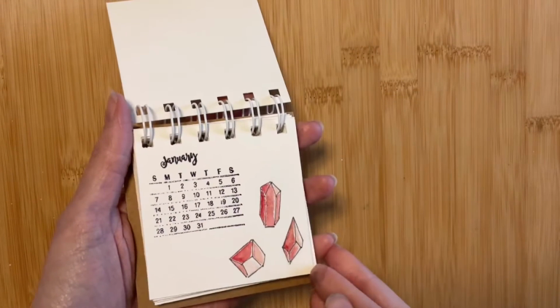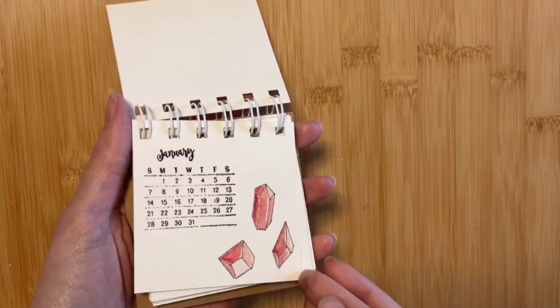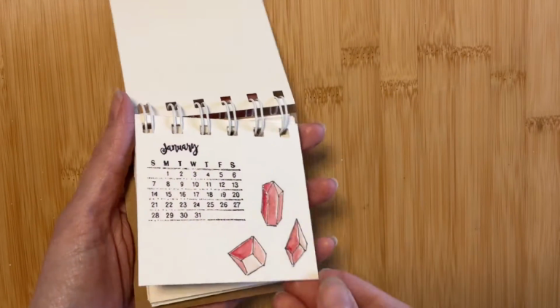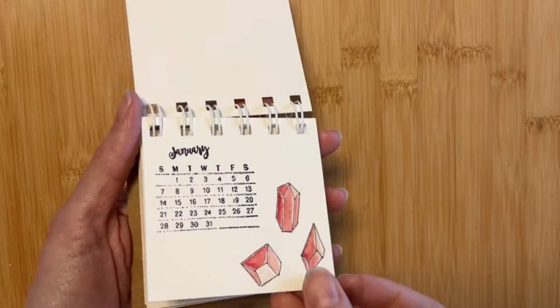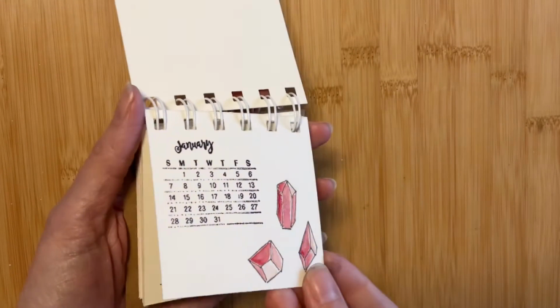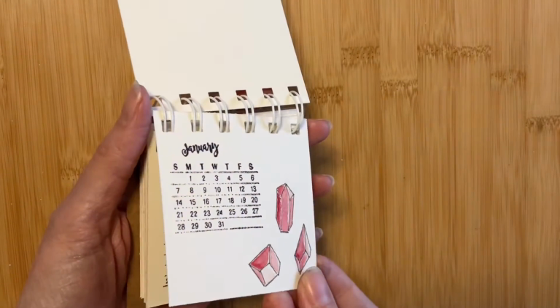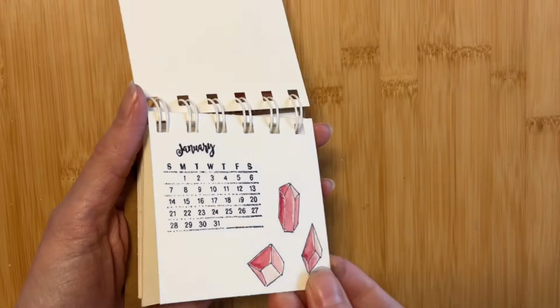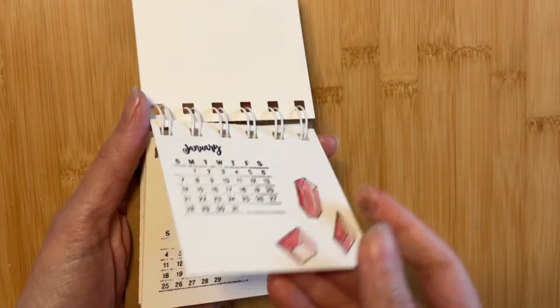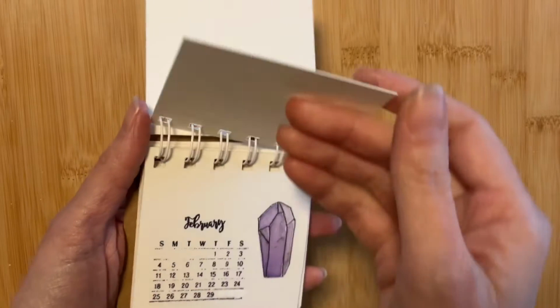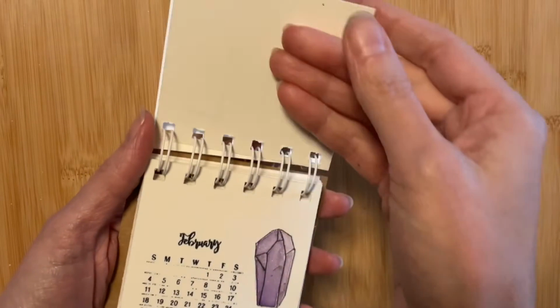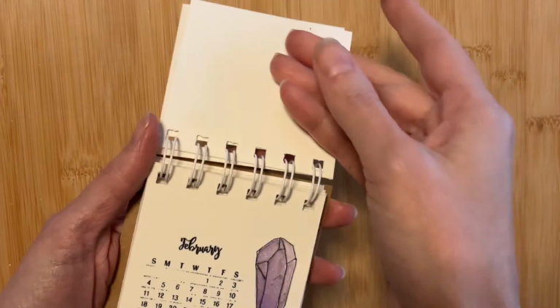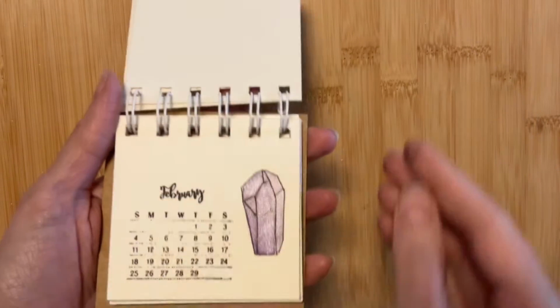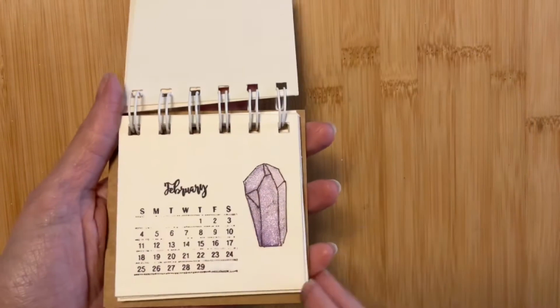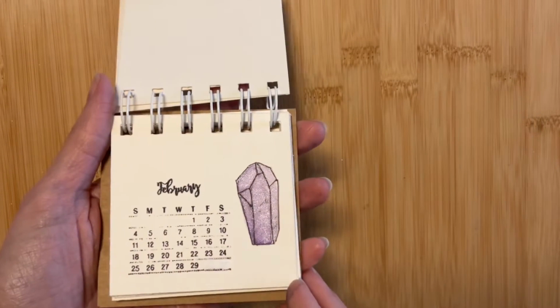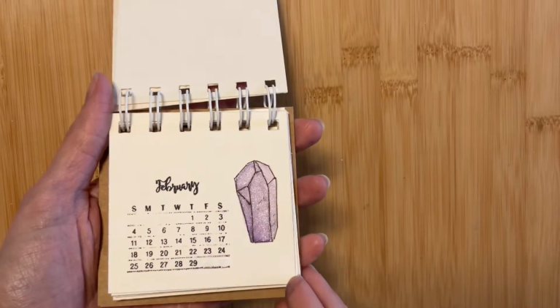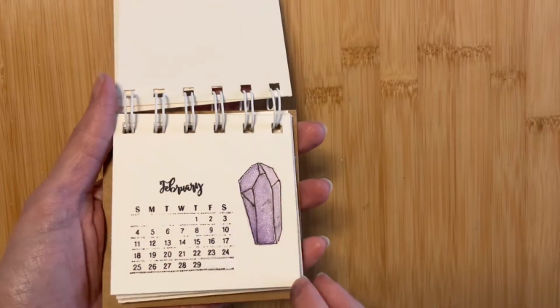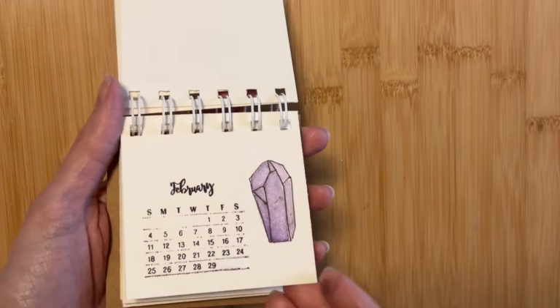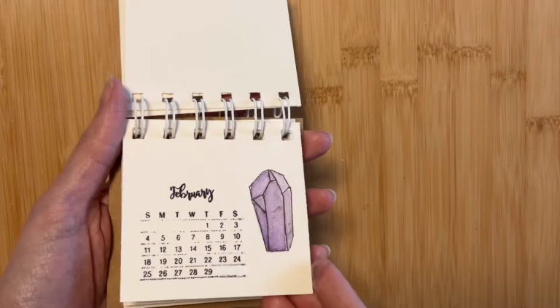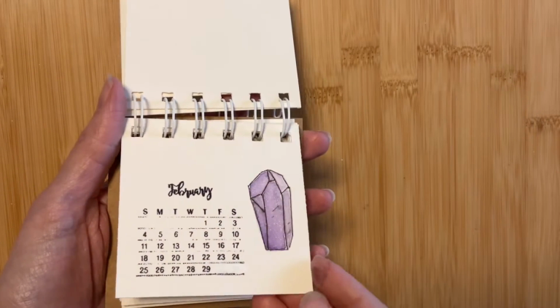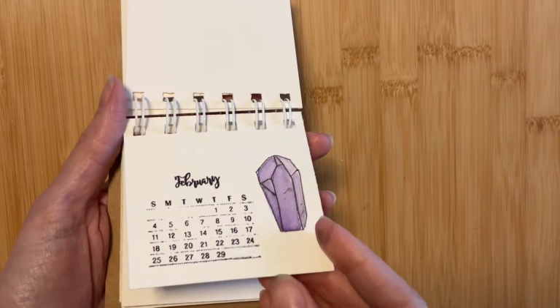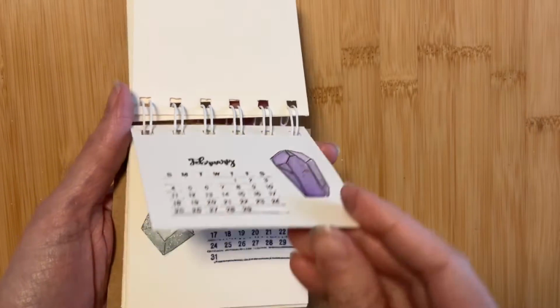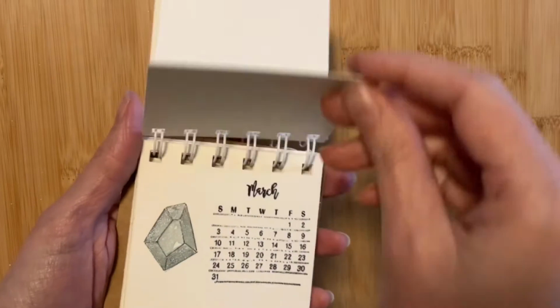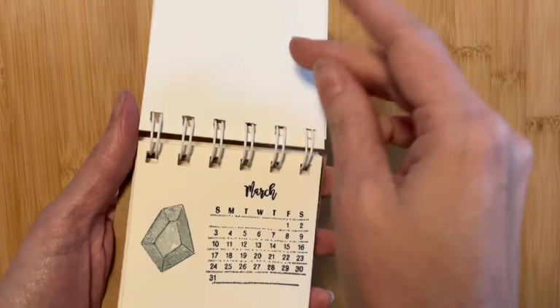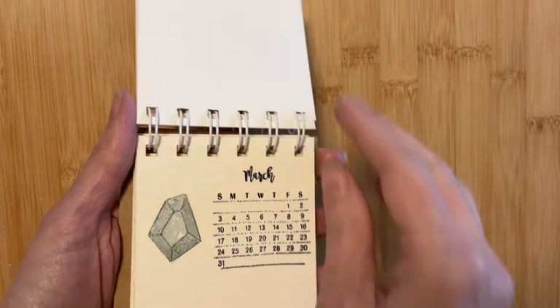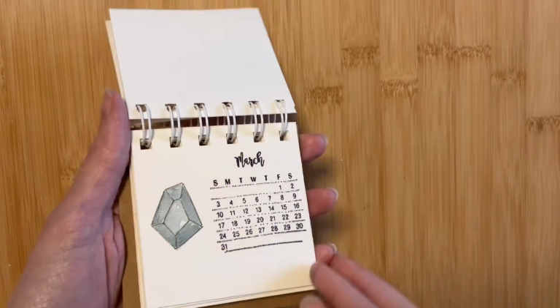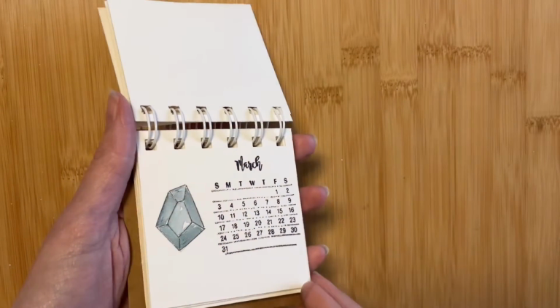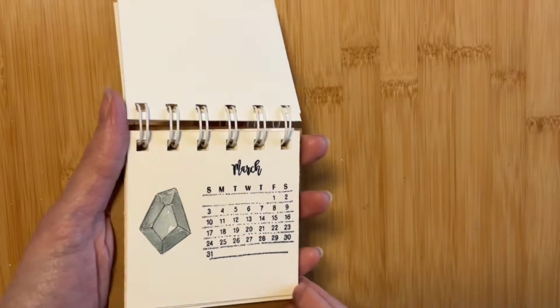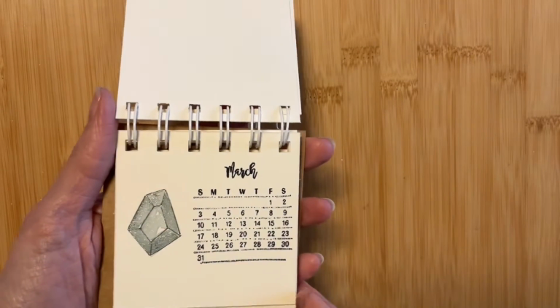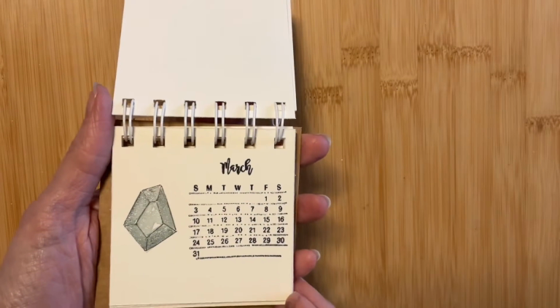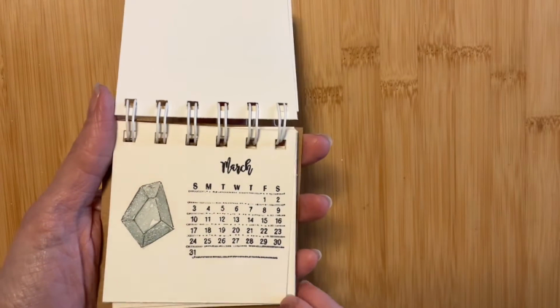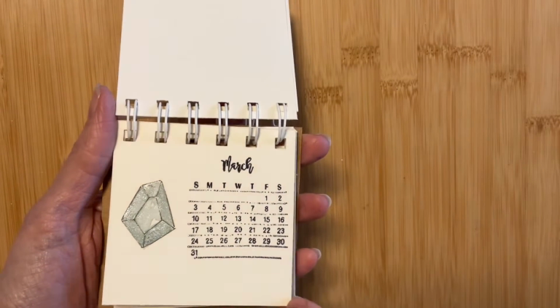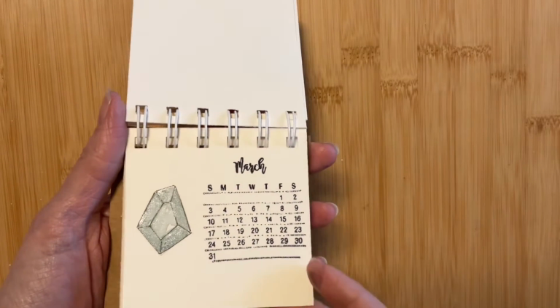For this one, I decided to go with a theme of crystals and stones. This was my first time attempting crystals, so some of them could use some work, but overall I'm happy with how they turned out.